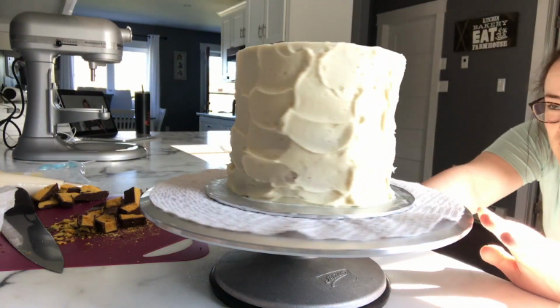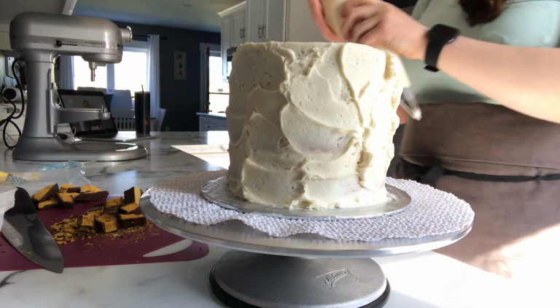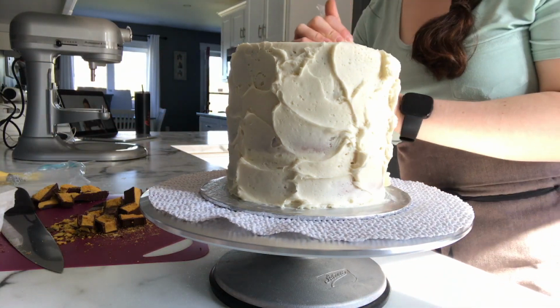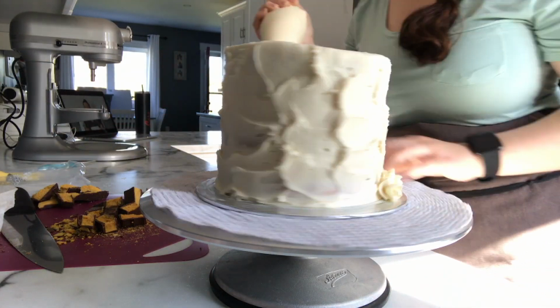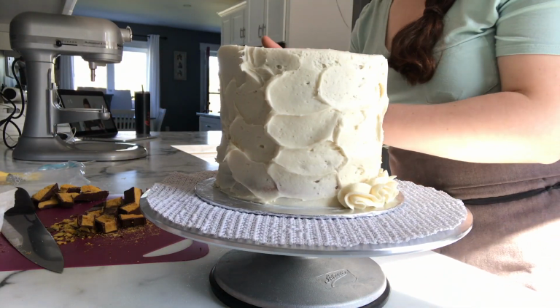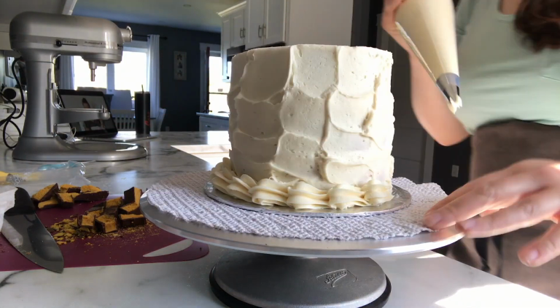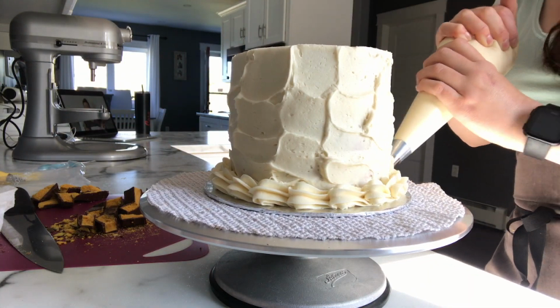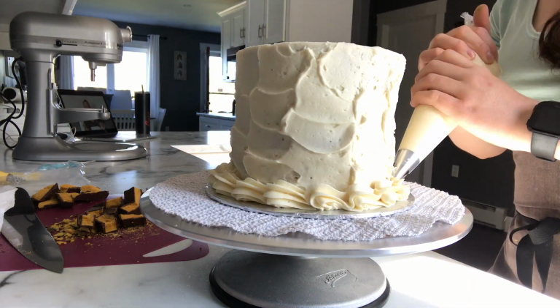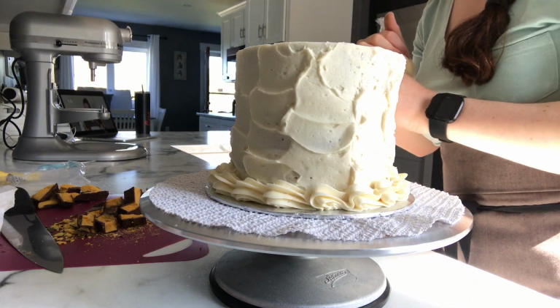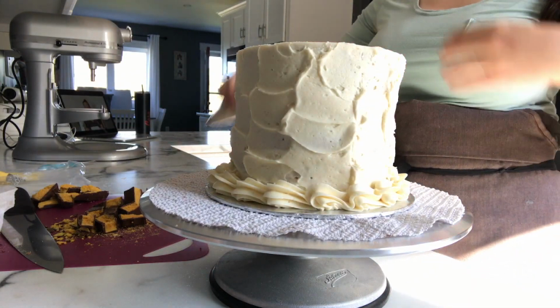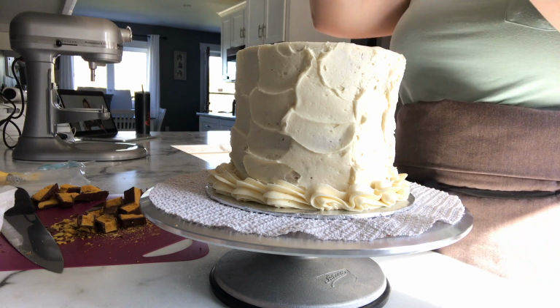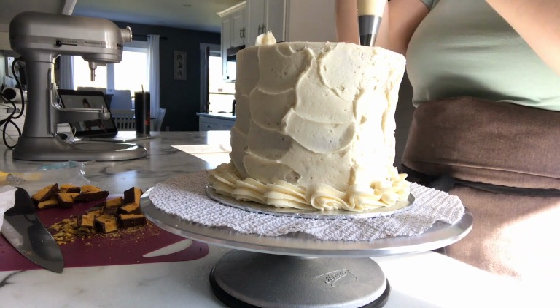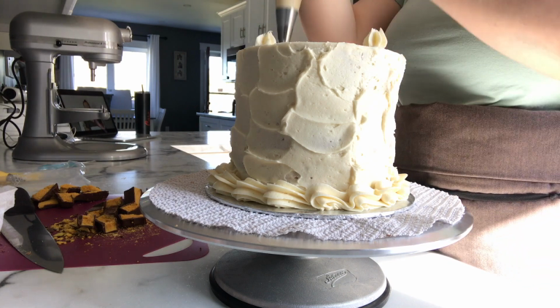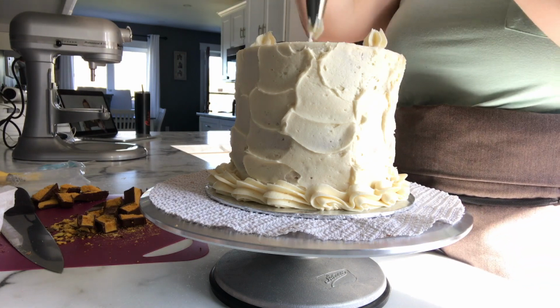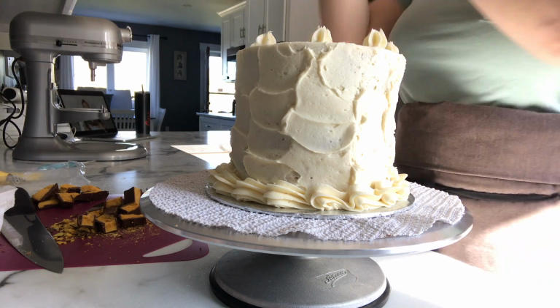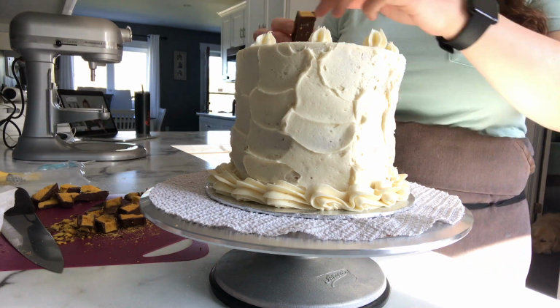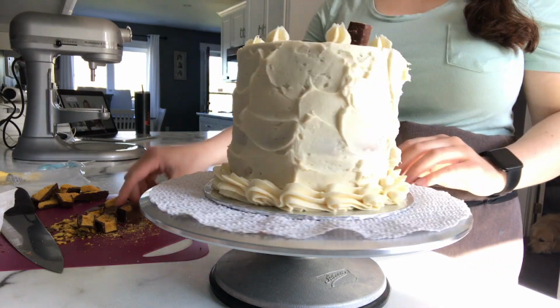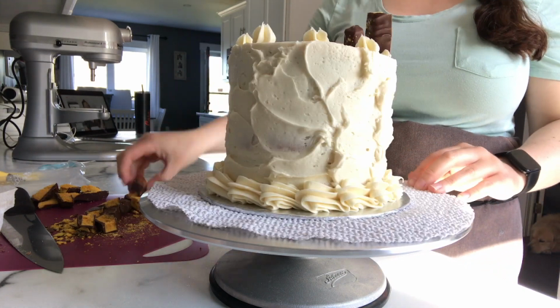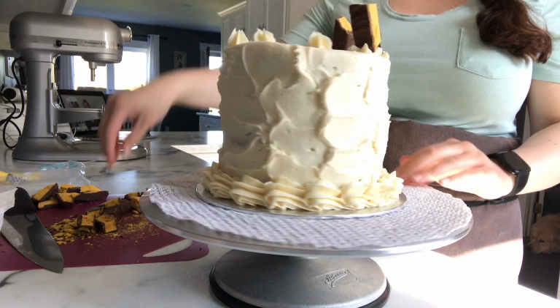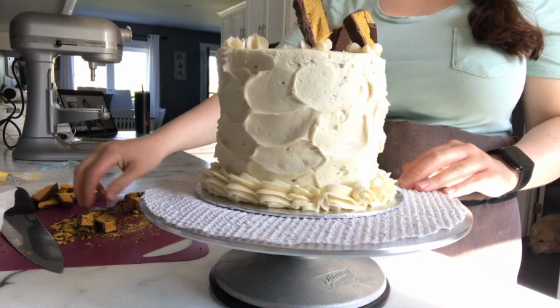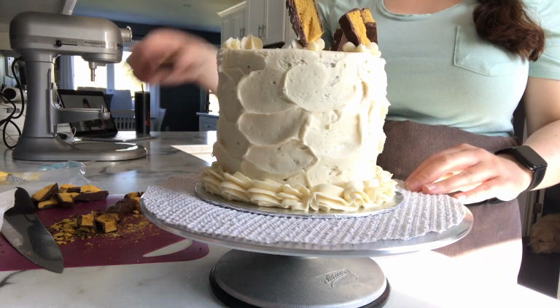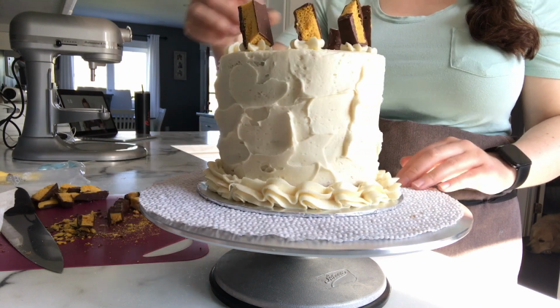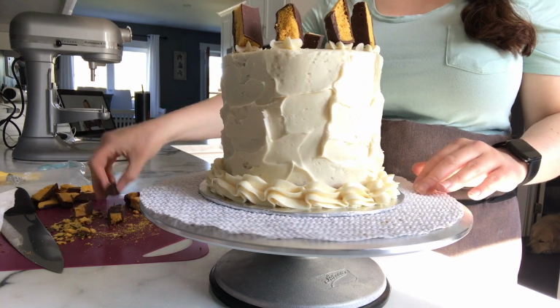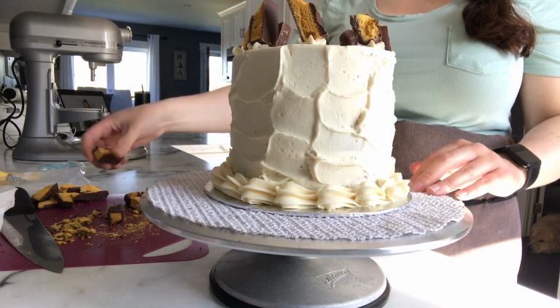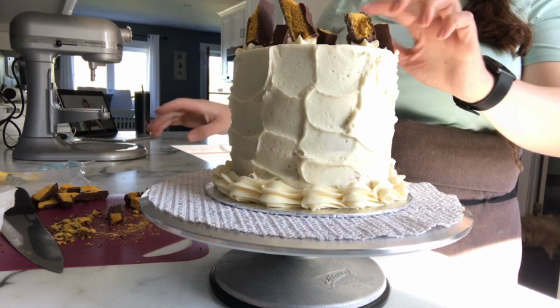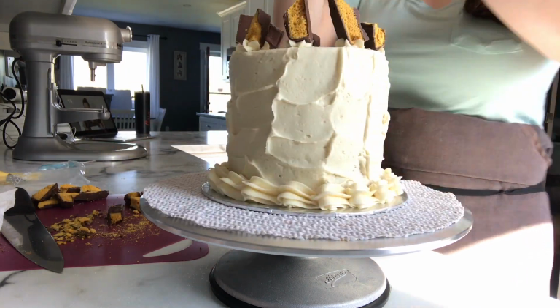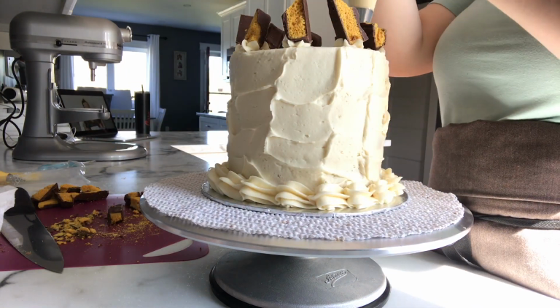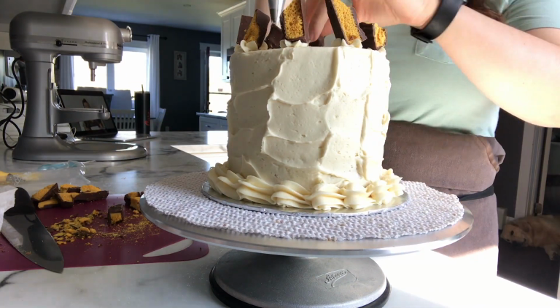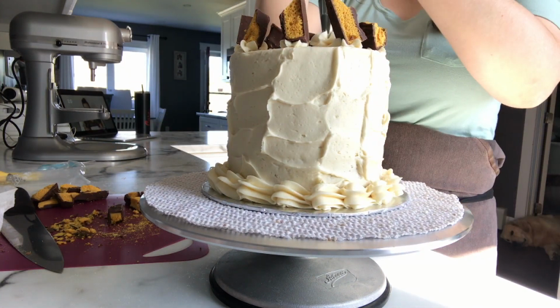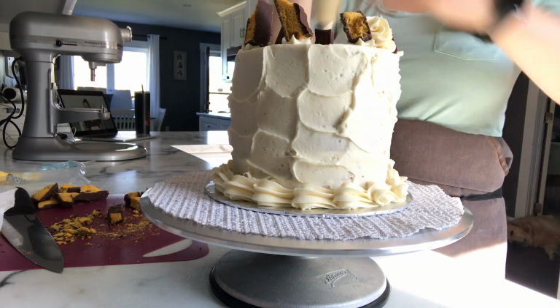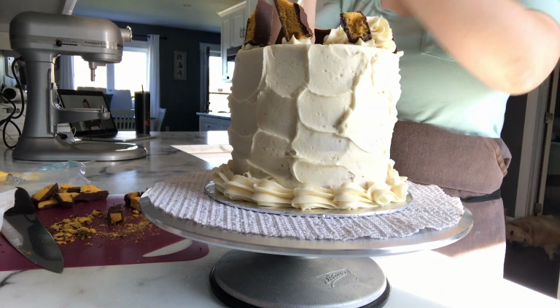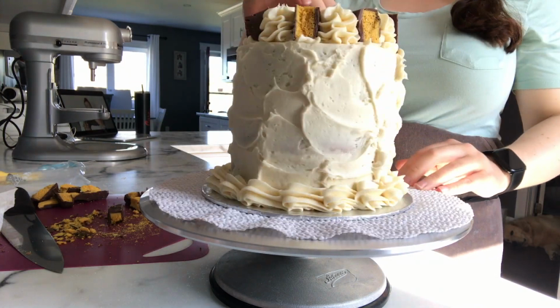After the cake set in the fridge for a little bit, I used a Wilton 1M tip and a piping bag and put a little border around the bottom. Here I am sticking crunchy bars at eight different spots around the top, and then I put rosettes in between each crunchy bar piece.